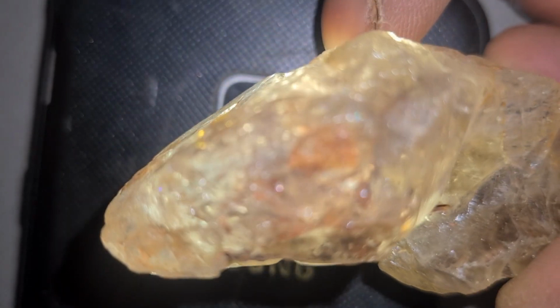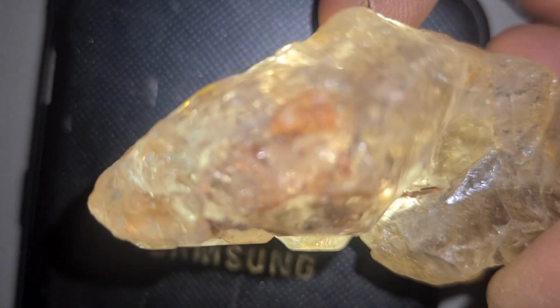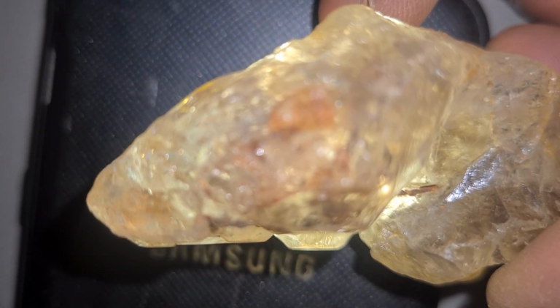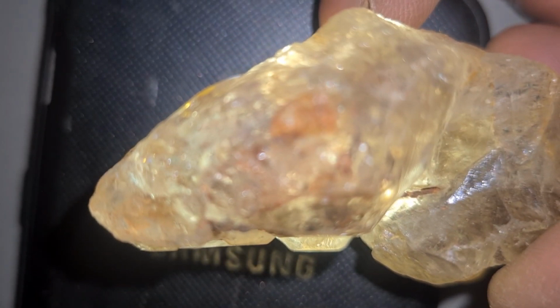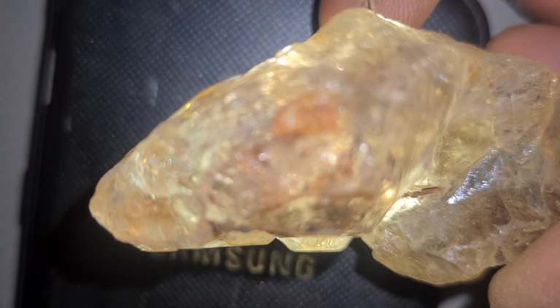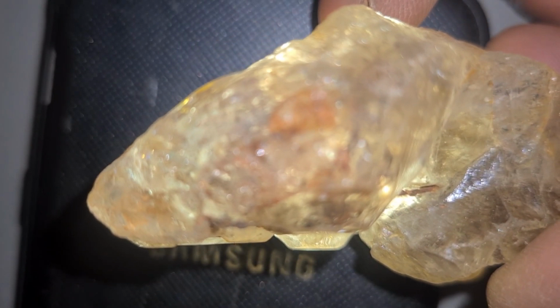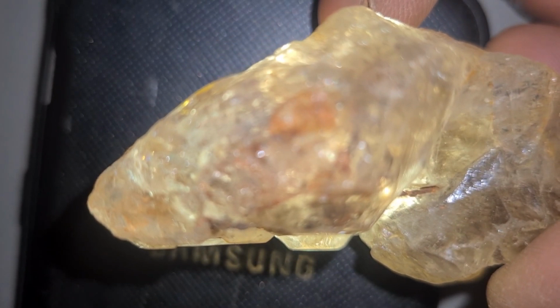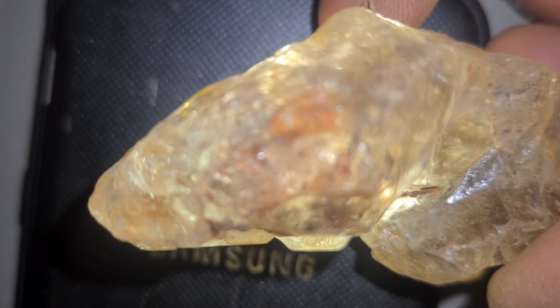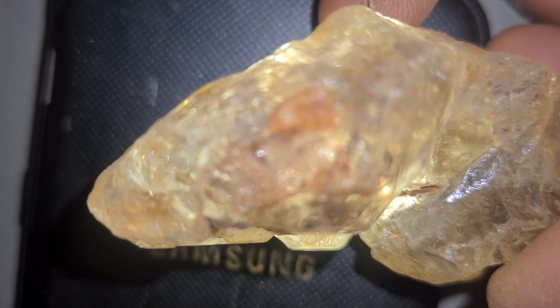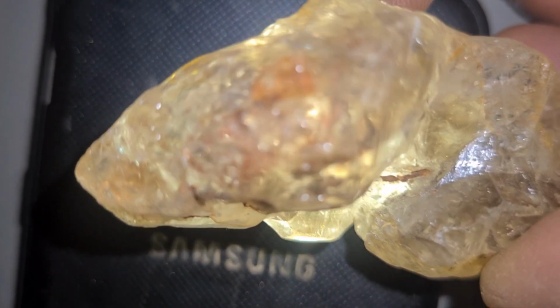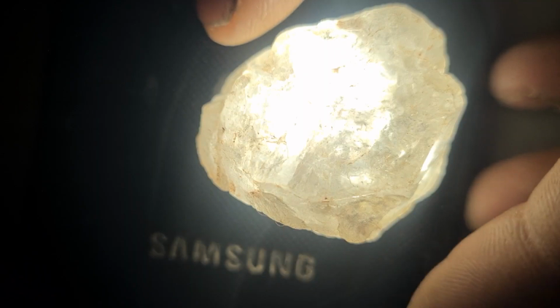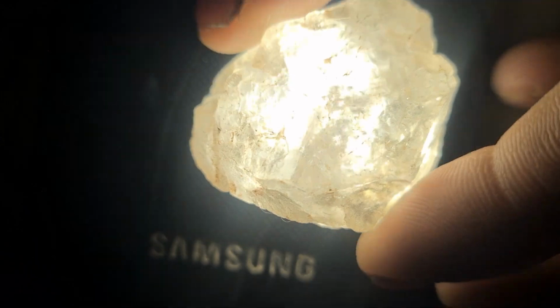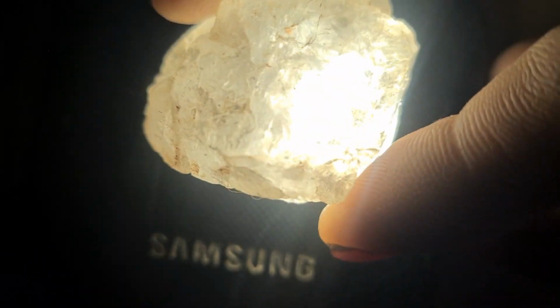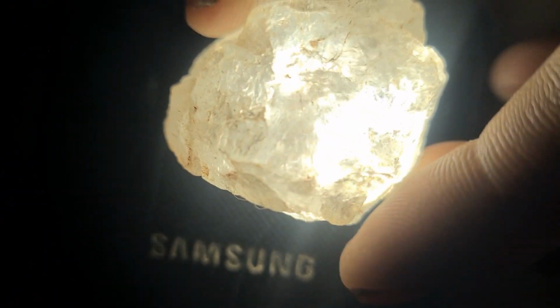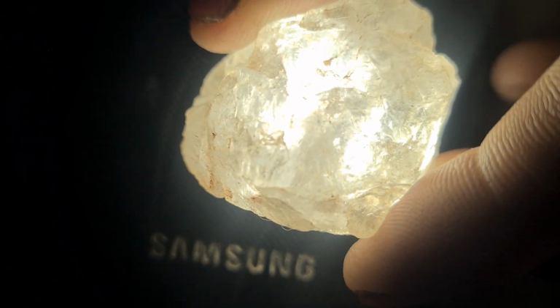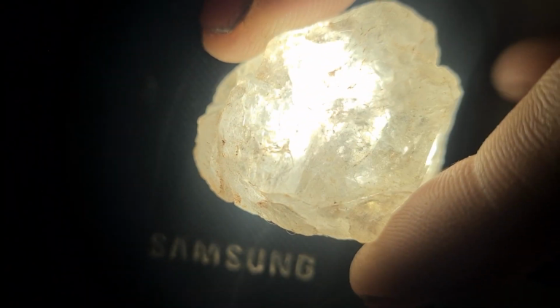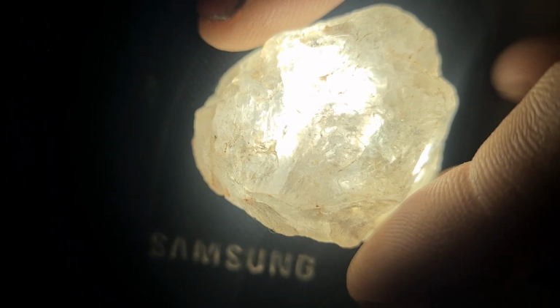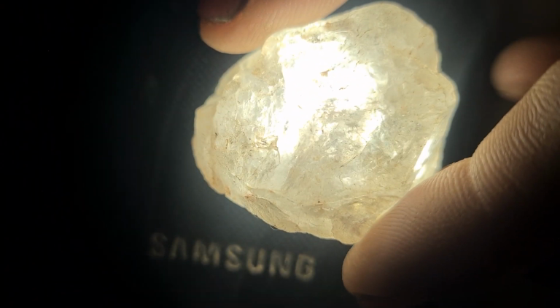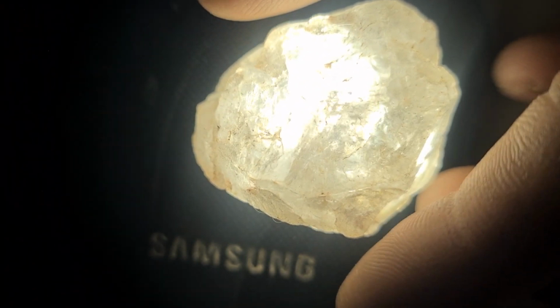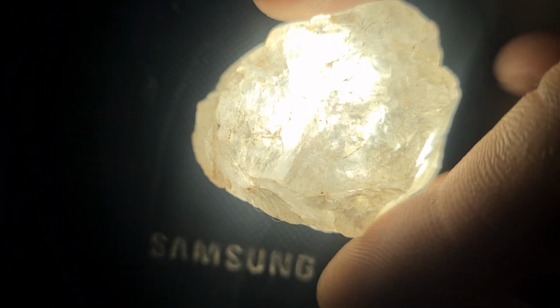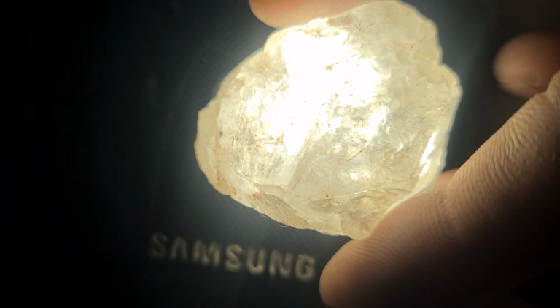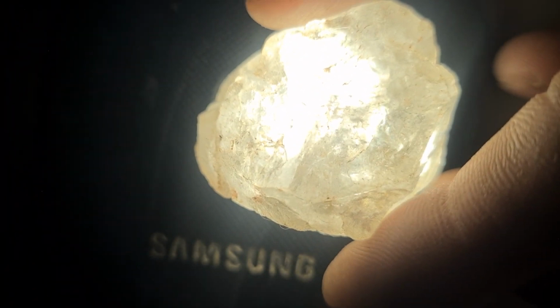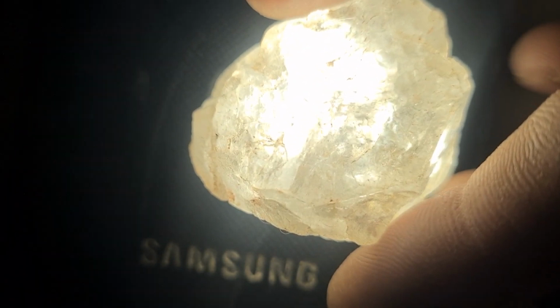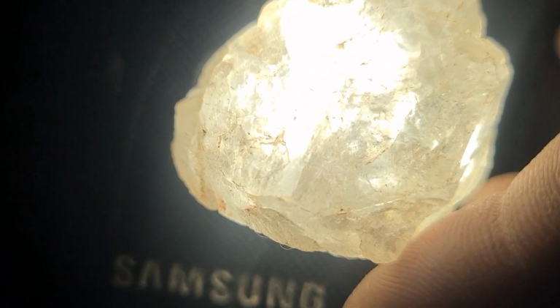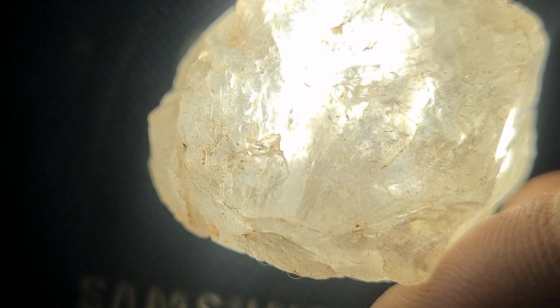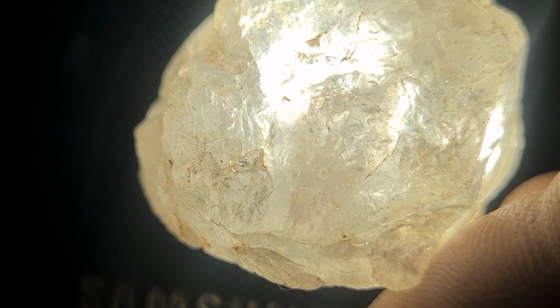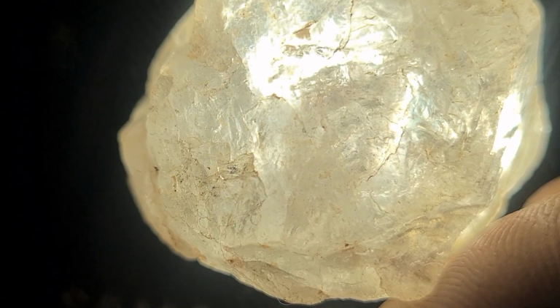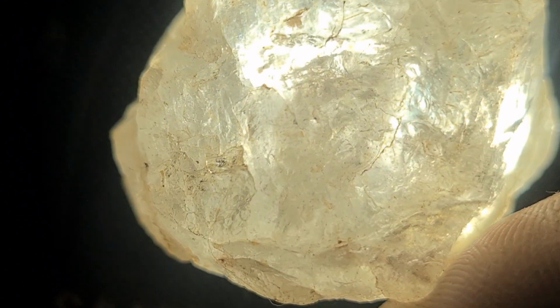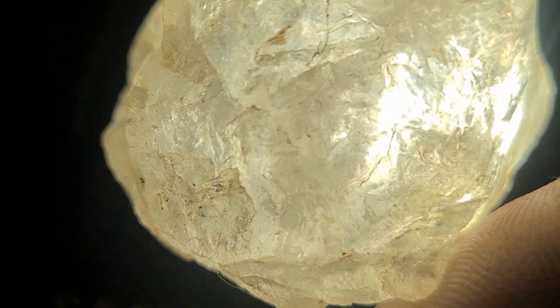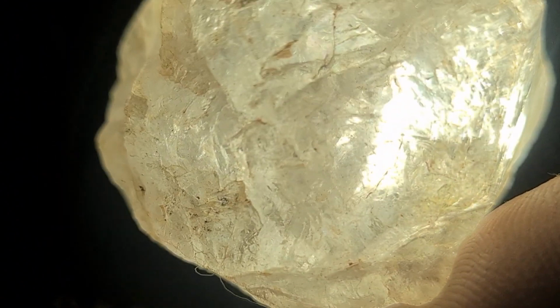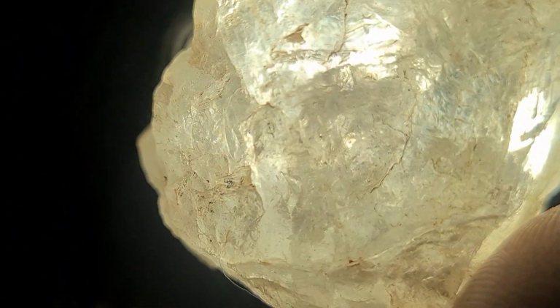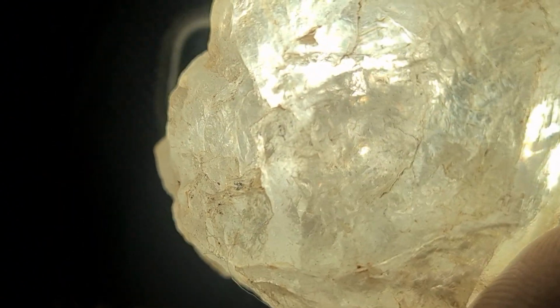When I looked closer, I noticed tiny reflections inside the stone — little flashes that might indicate the presence of crystal structures, possibly quartz, garnet, or even traces of raw diamond.